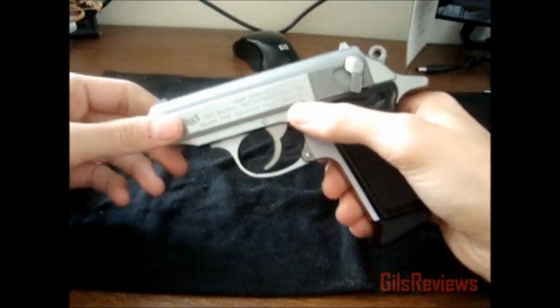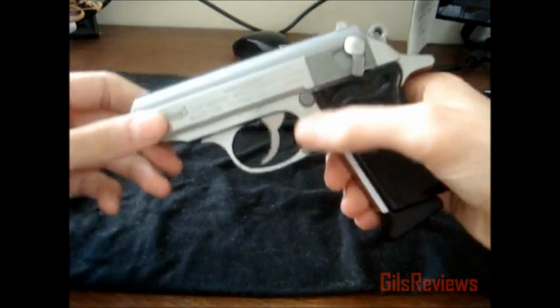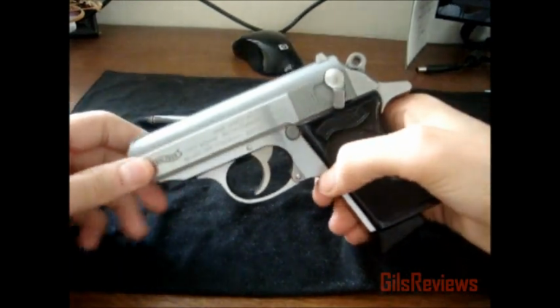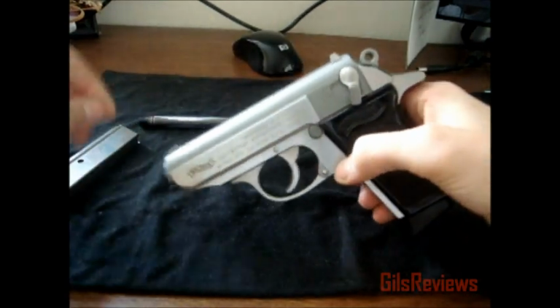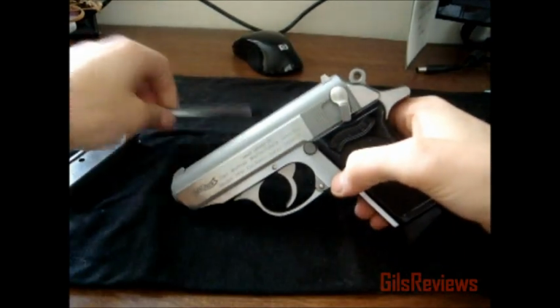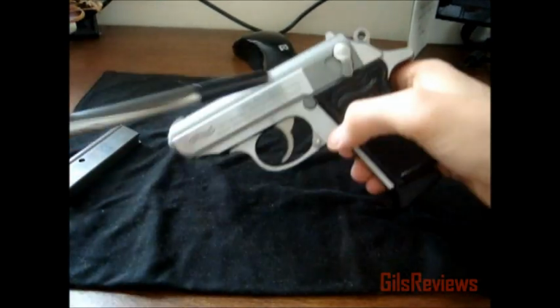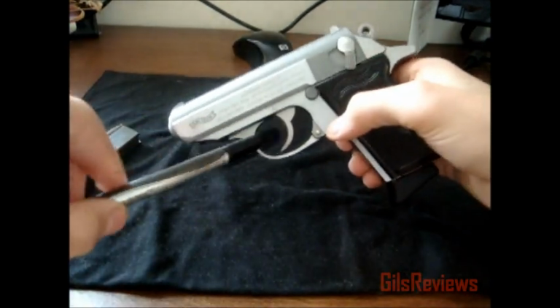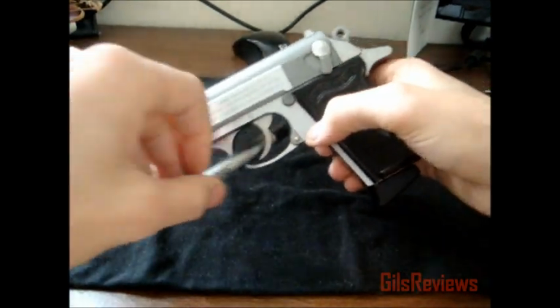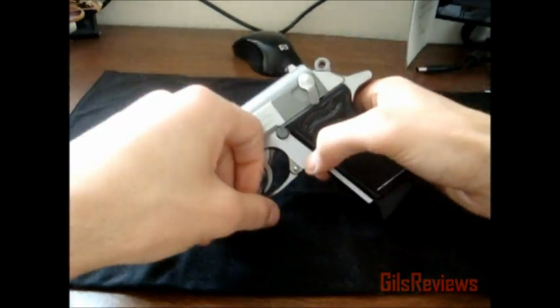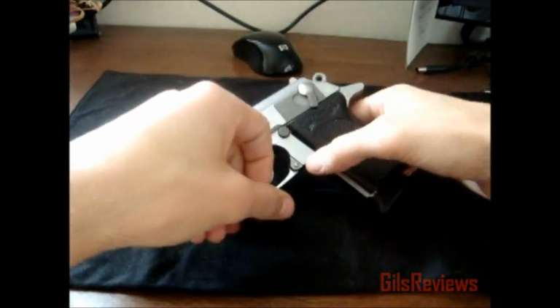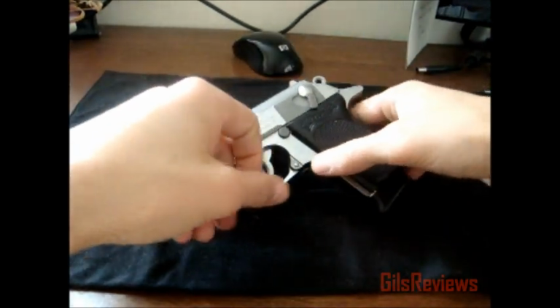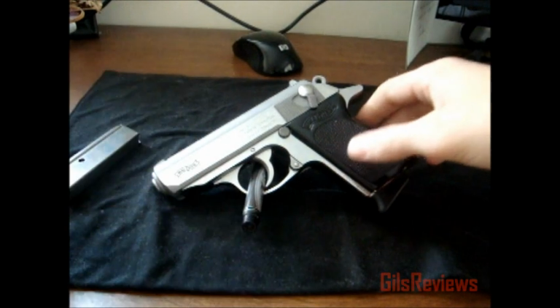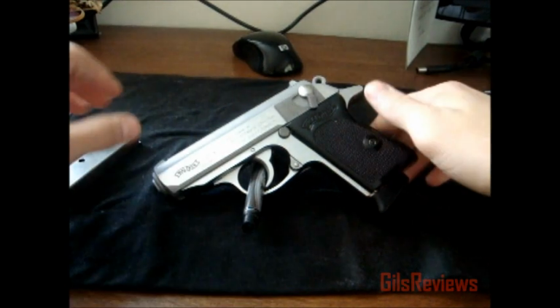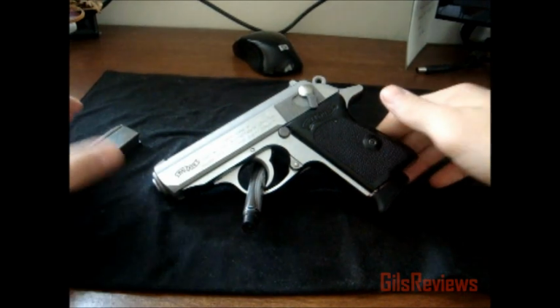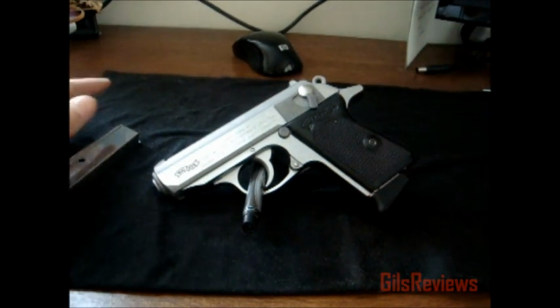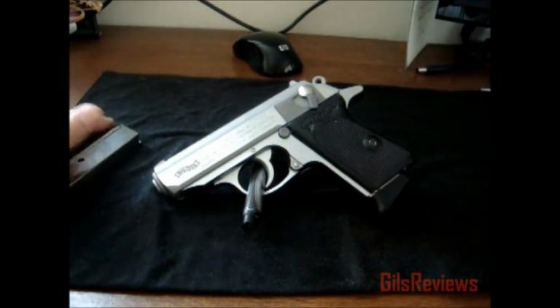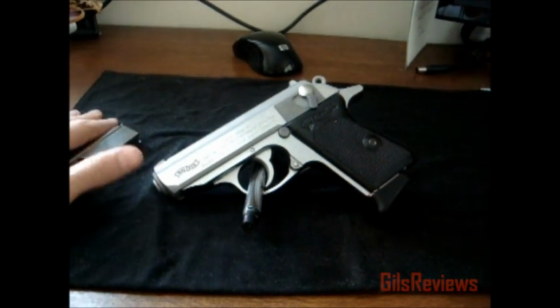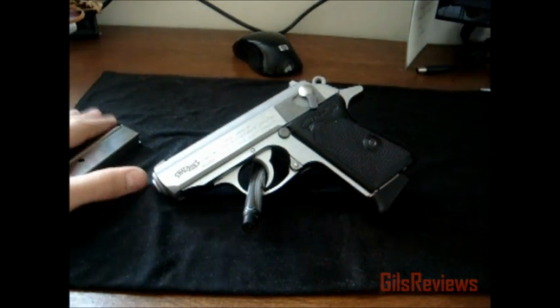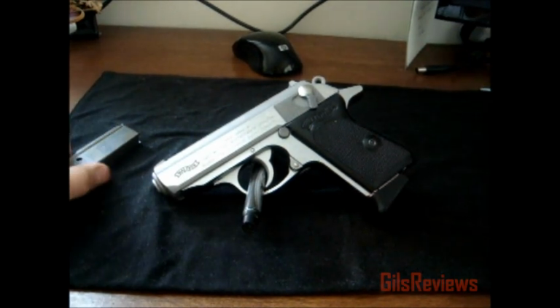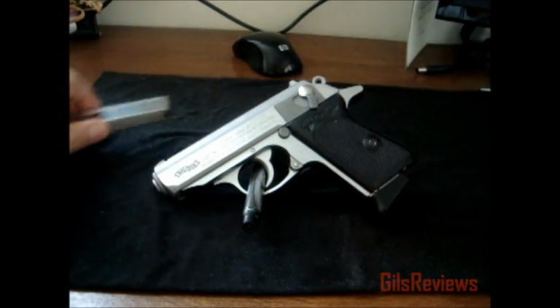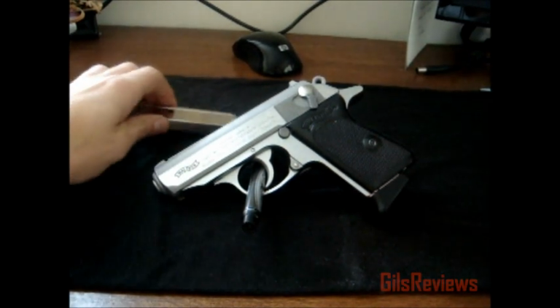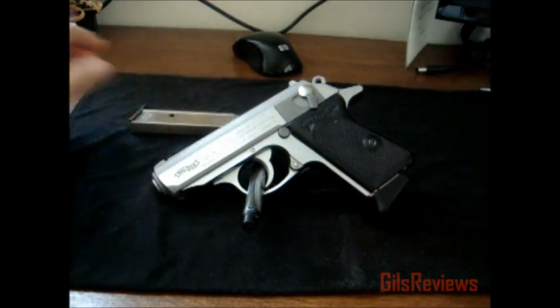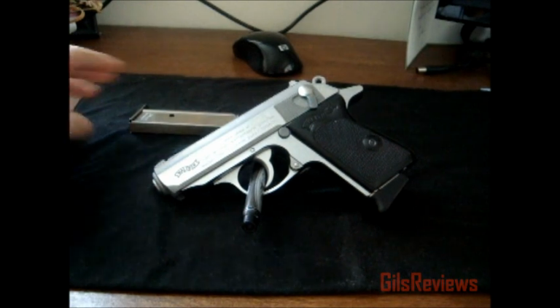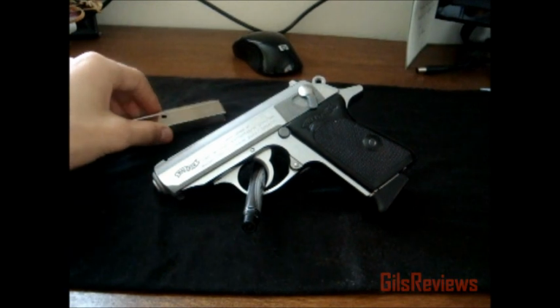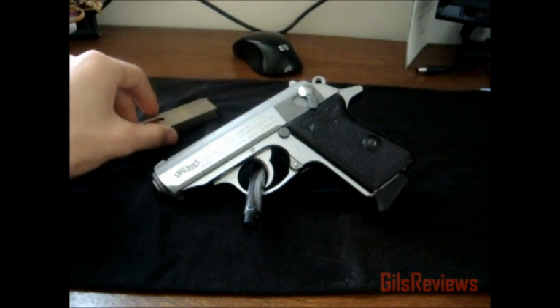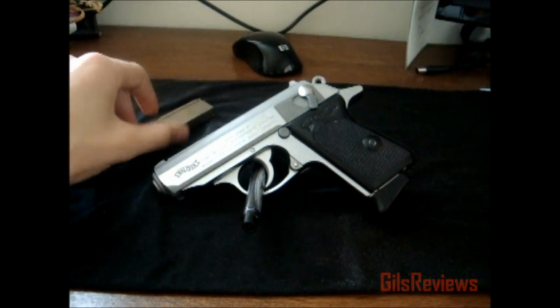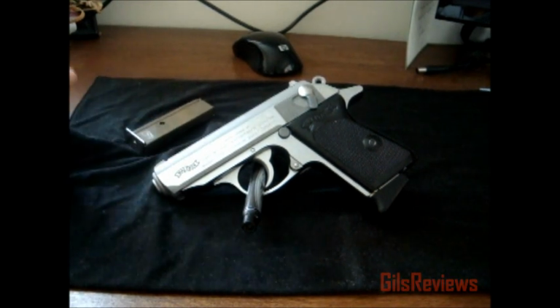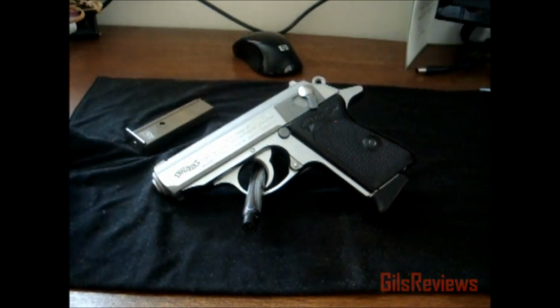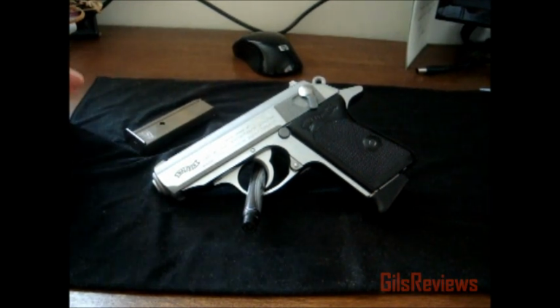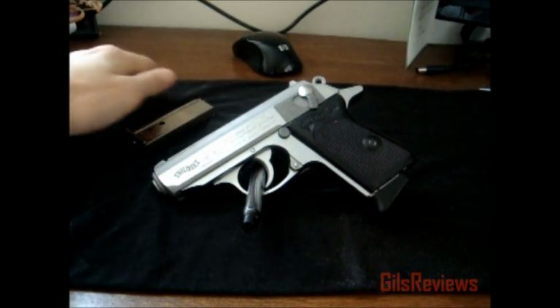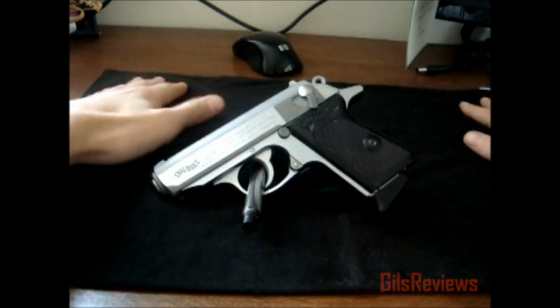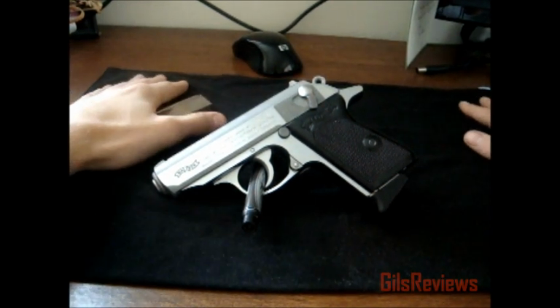This gun would be really good for concealed carry because it is so small. That's not why I bought it — I bought it because it's the James Bond gun — but I probably will carry it when I'm old enough. I'm only 19 right now.